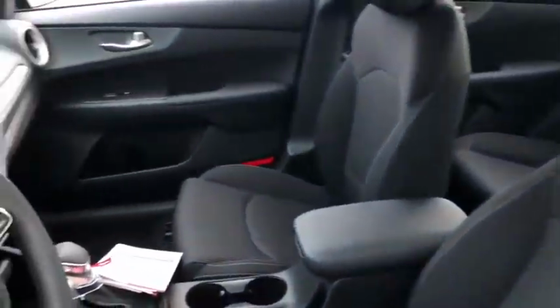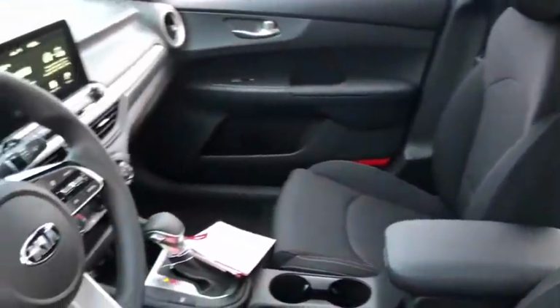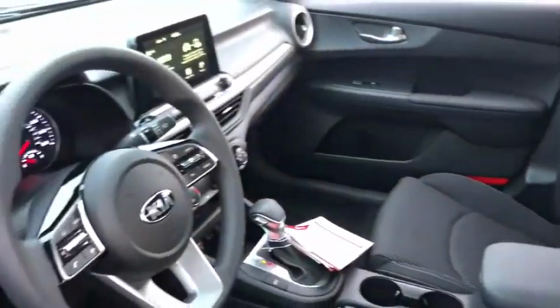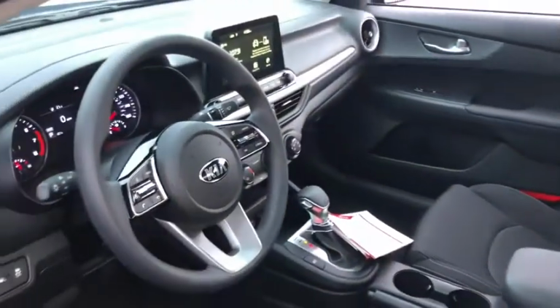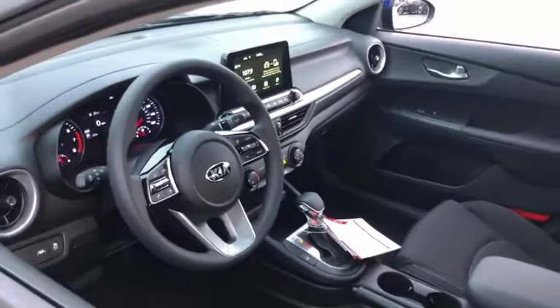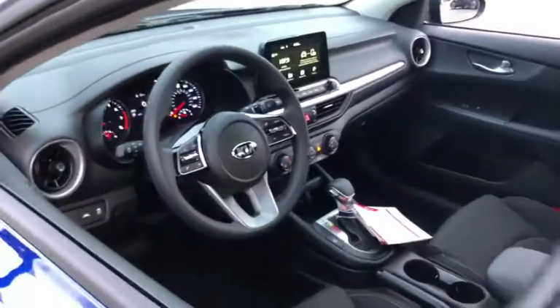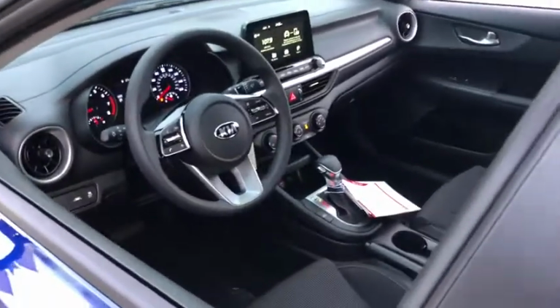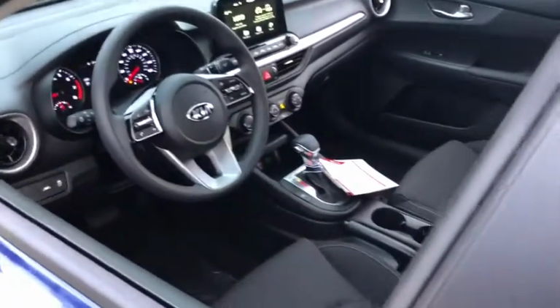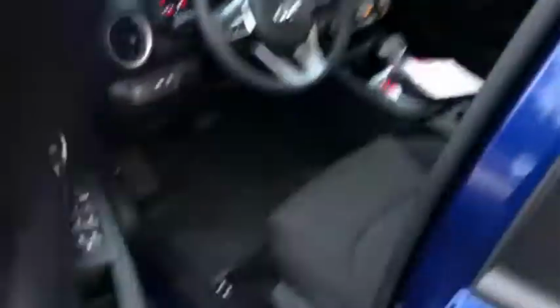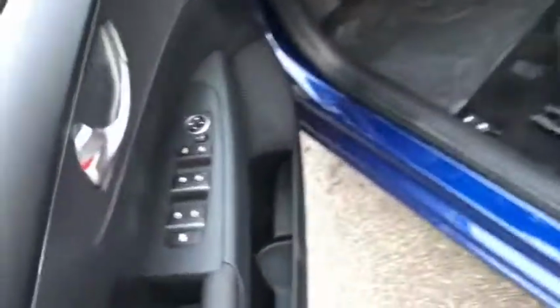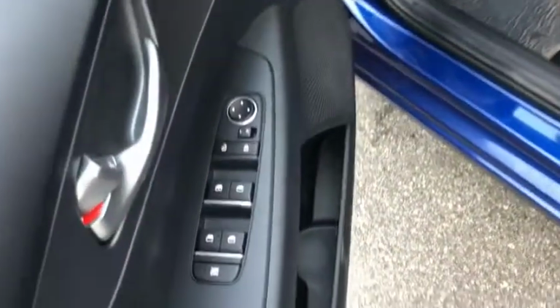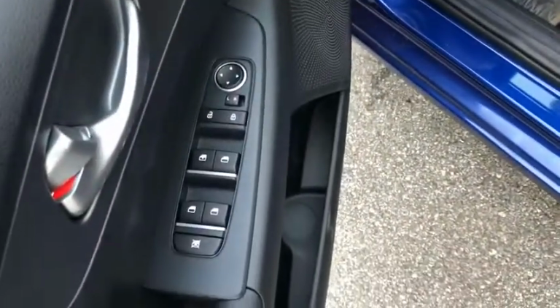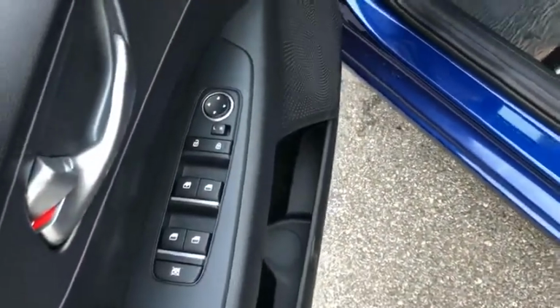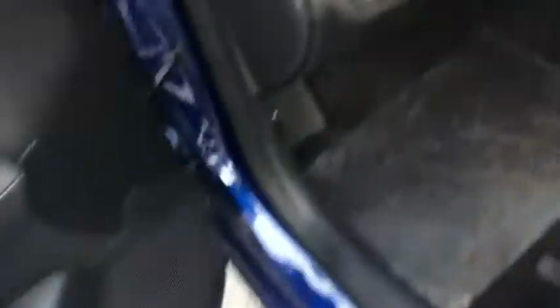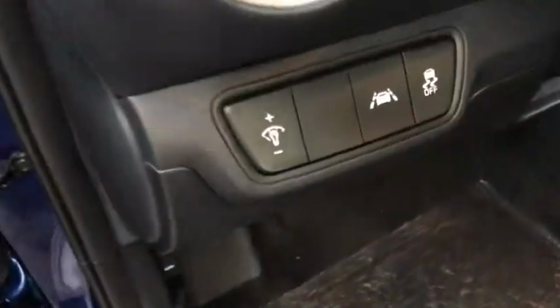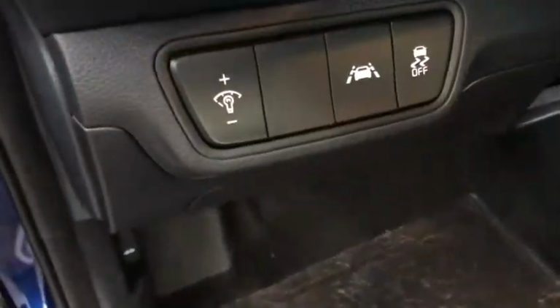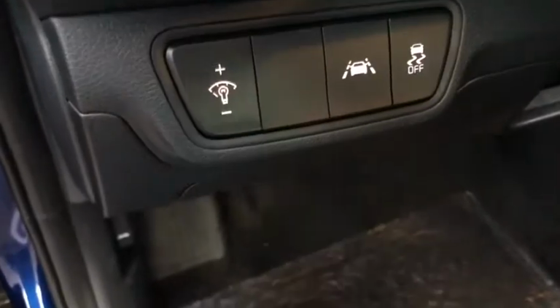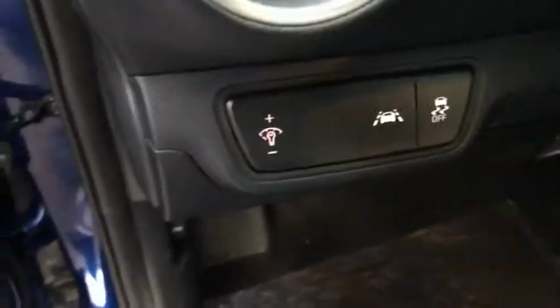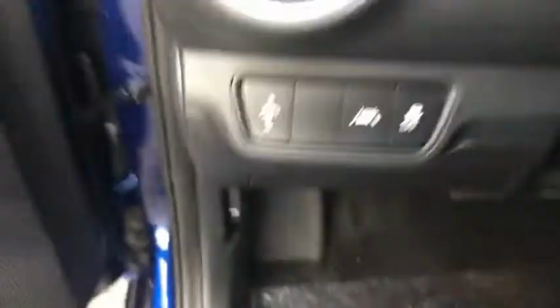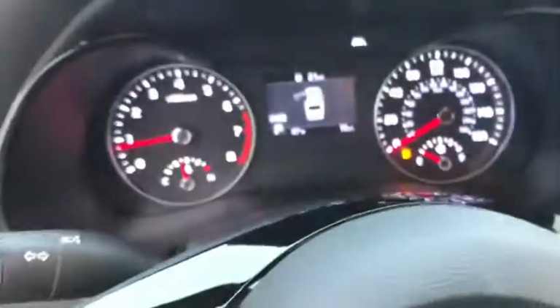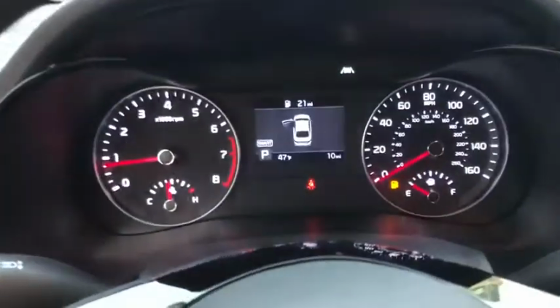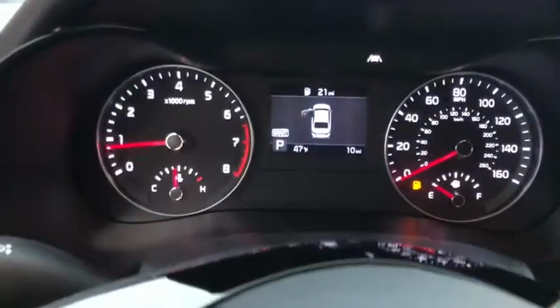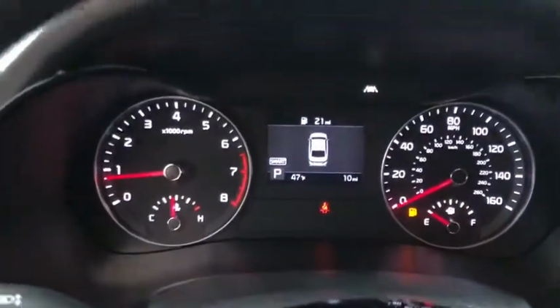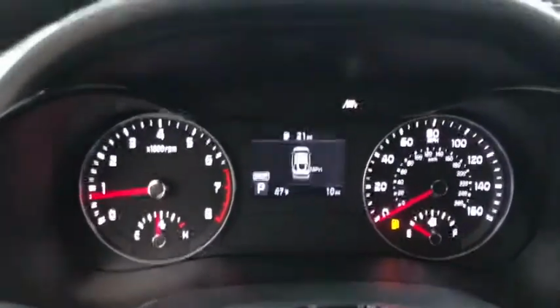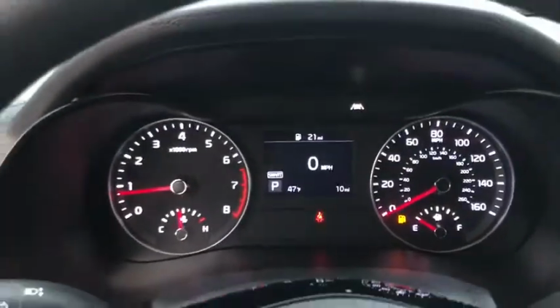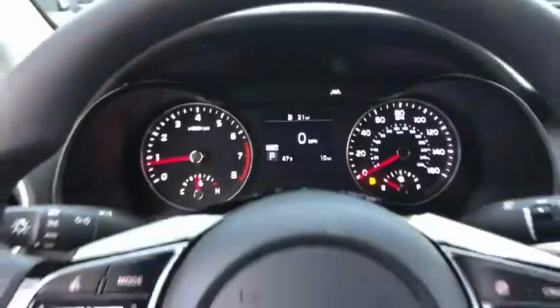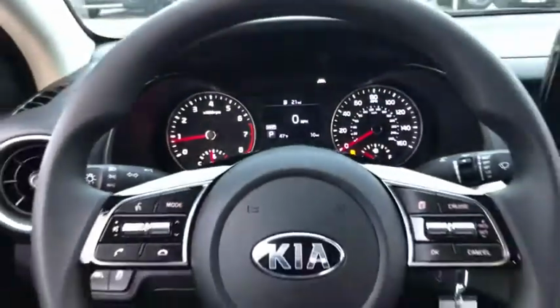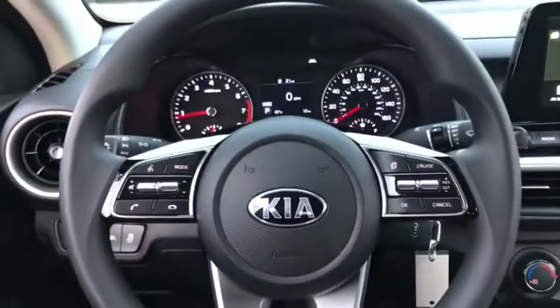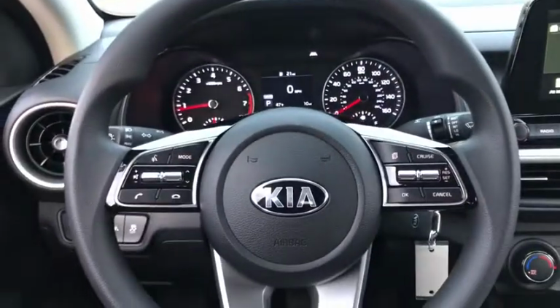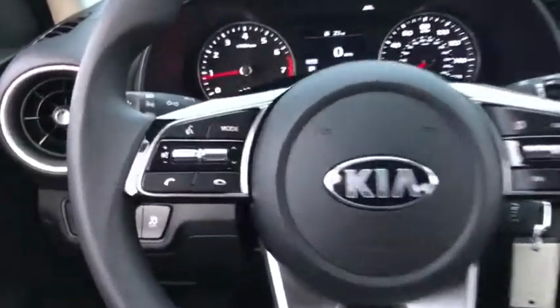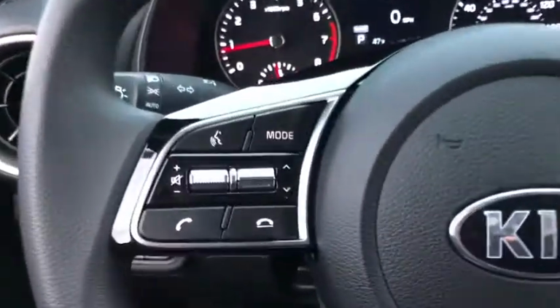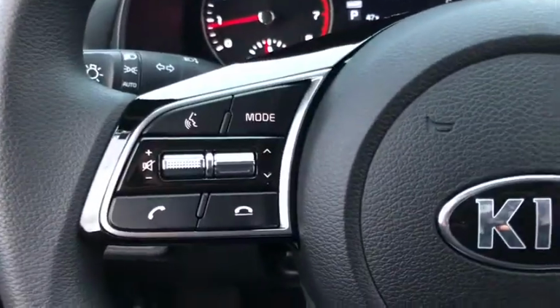Traction control, dual airbags, power steering, alloy wheels, four-wheel disc brakes, trip computer, security system, electronic stability control, rear window defroster, power windows, overhead console, brake assist.